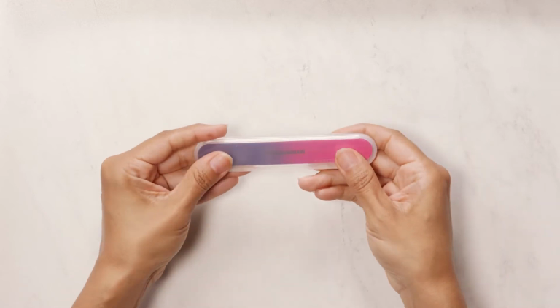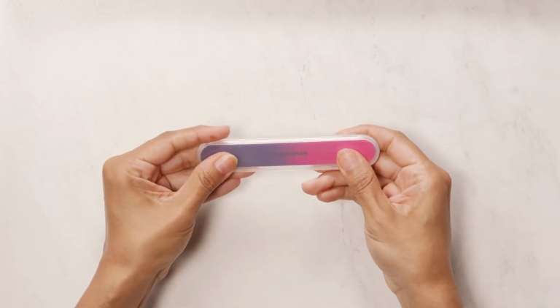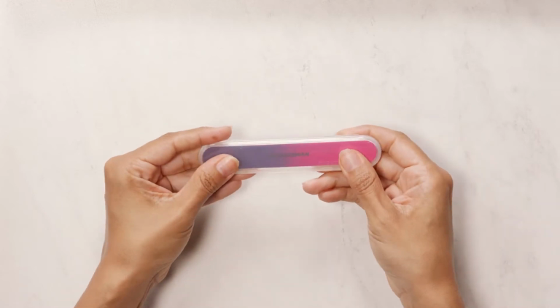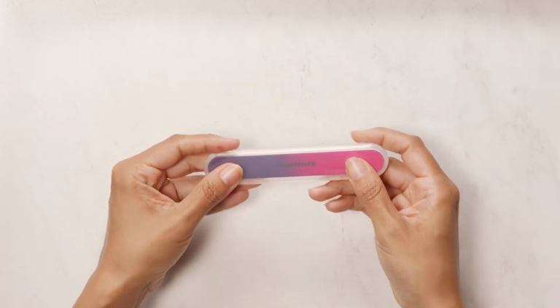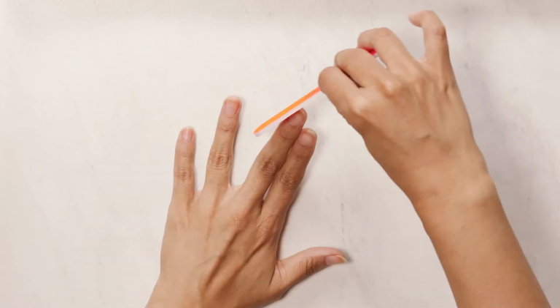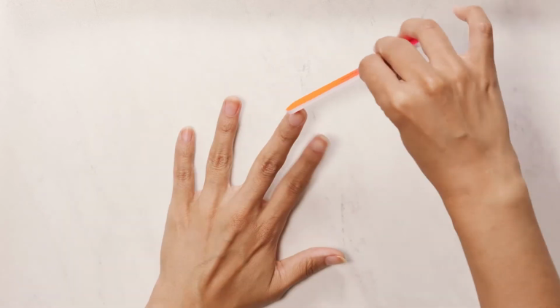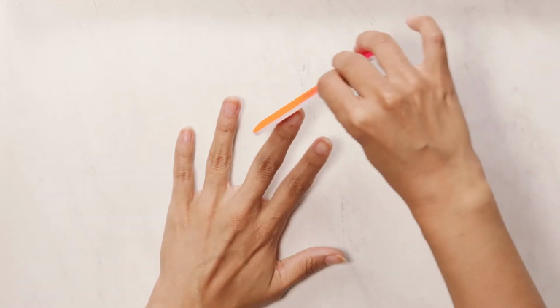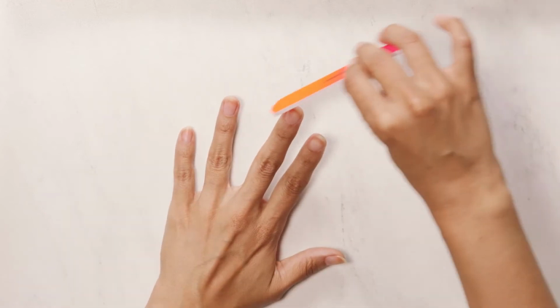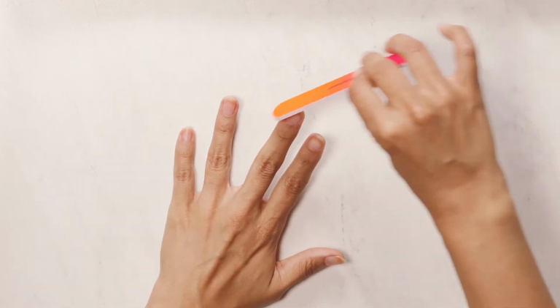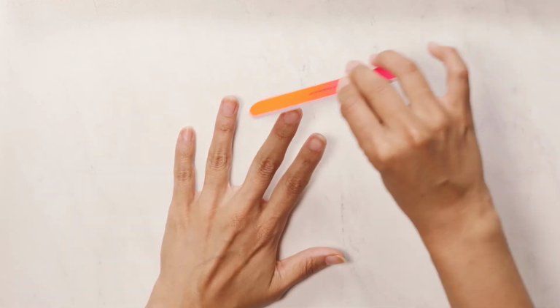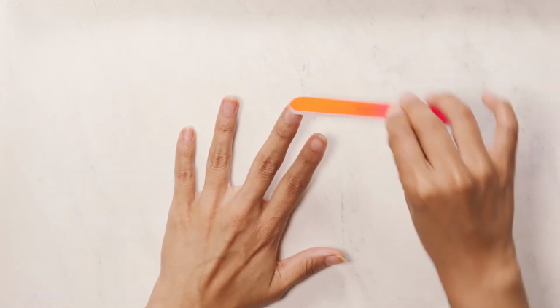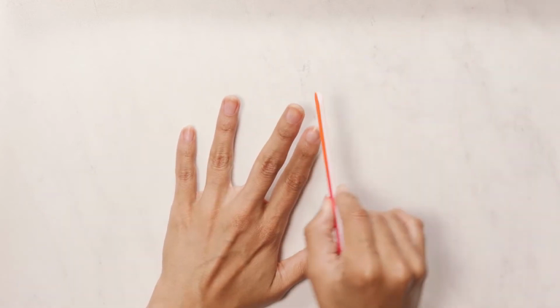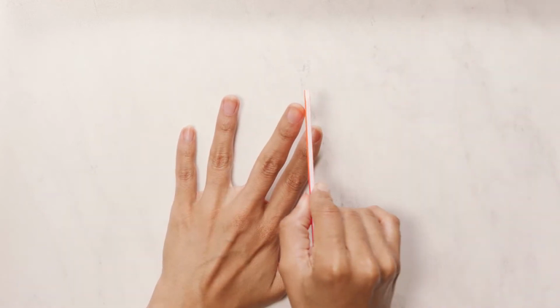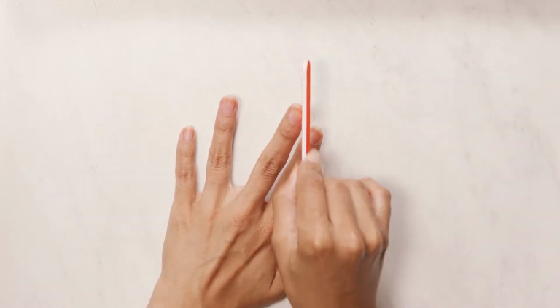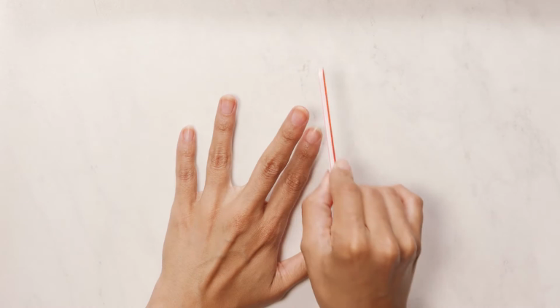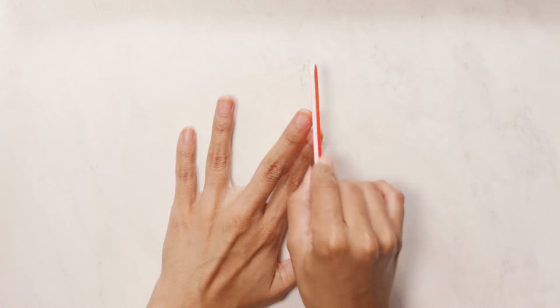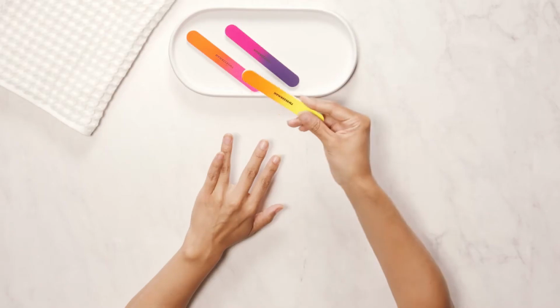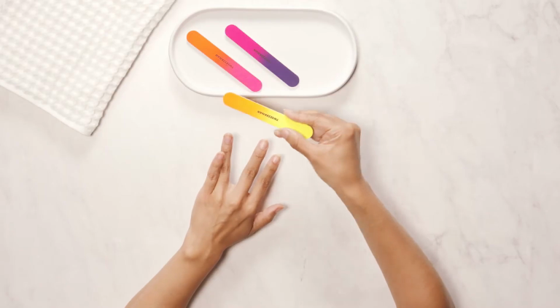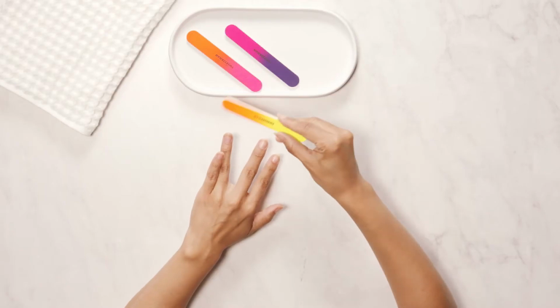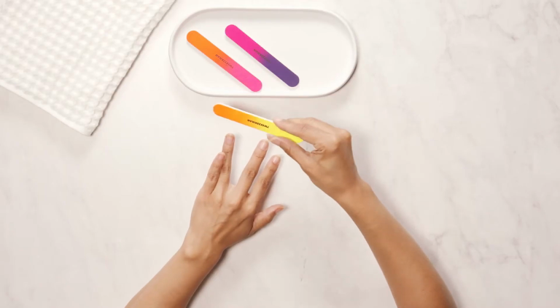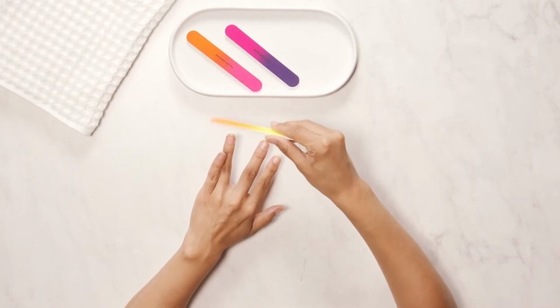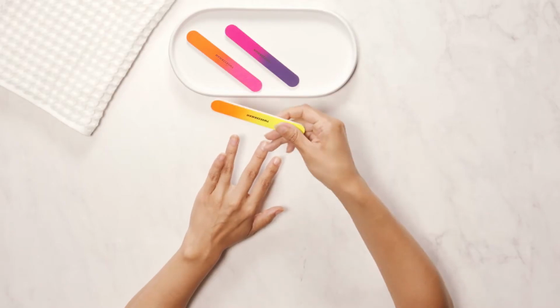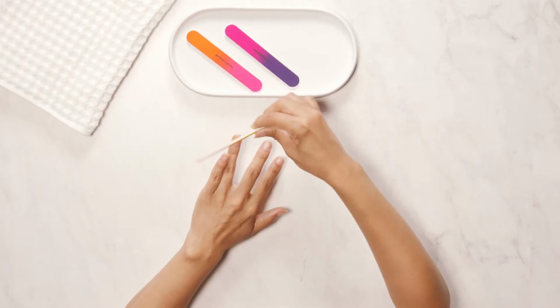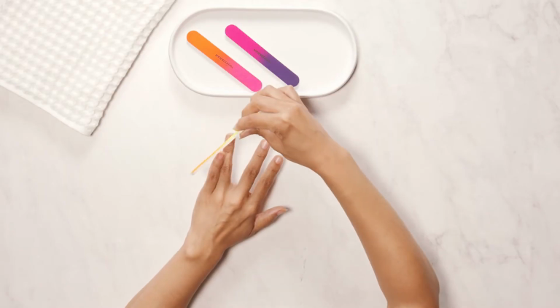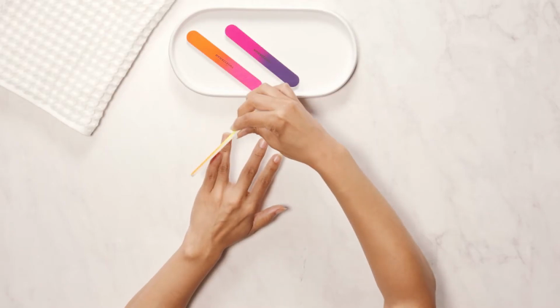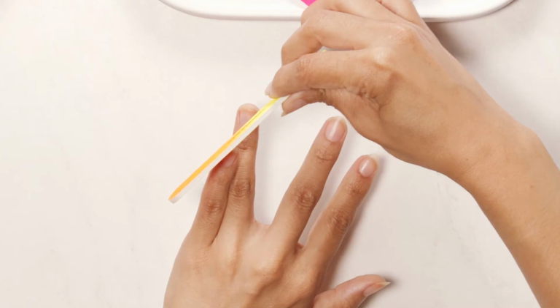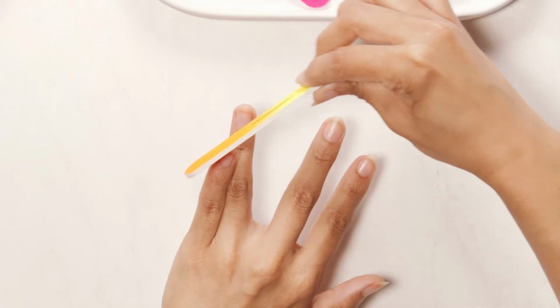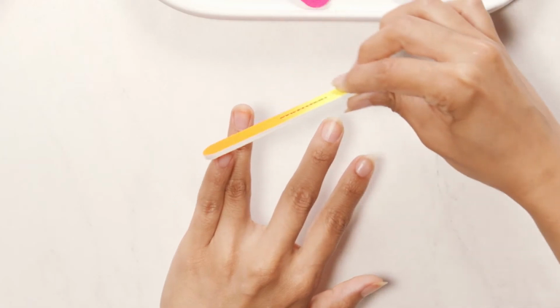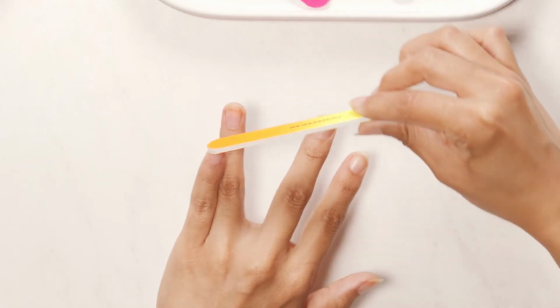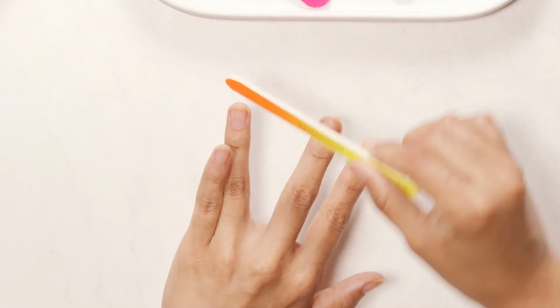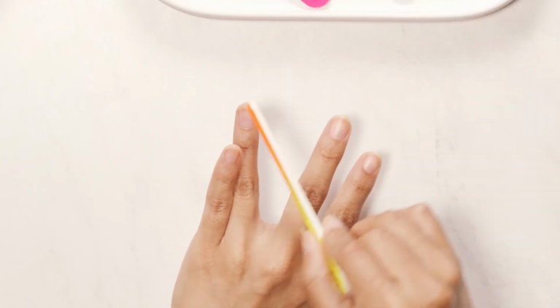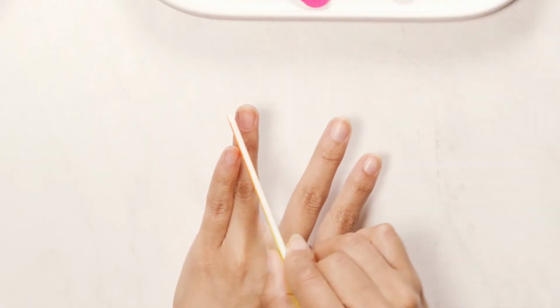One side of the file has a rougher 100 grit surface. The other side is a softer 180 grit surface that's perfect for filing natural nails.